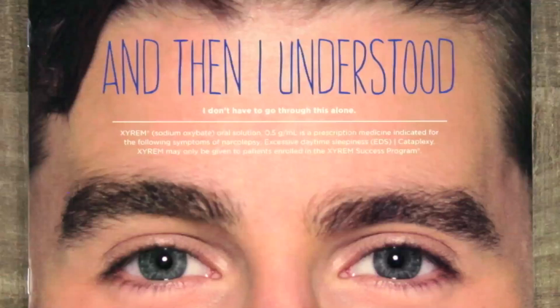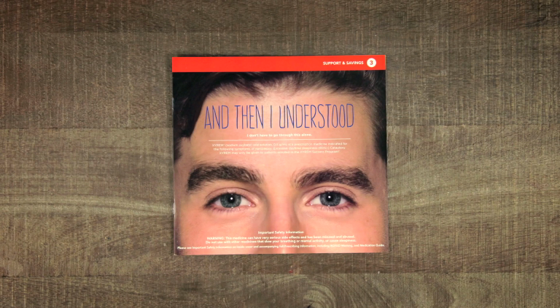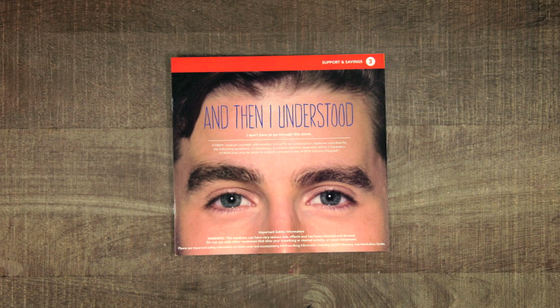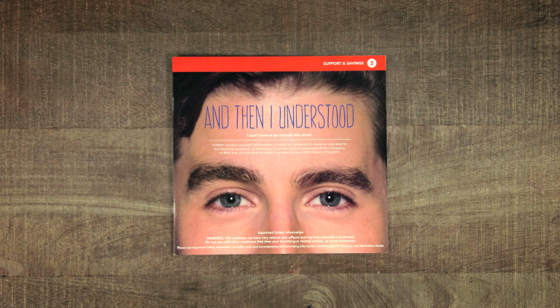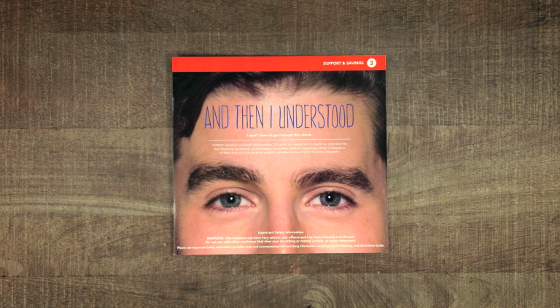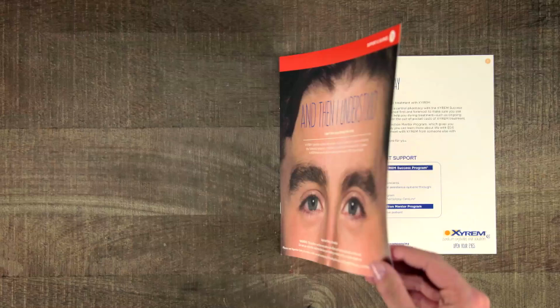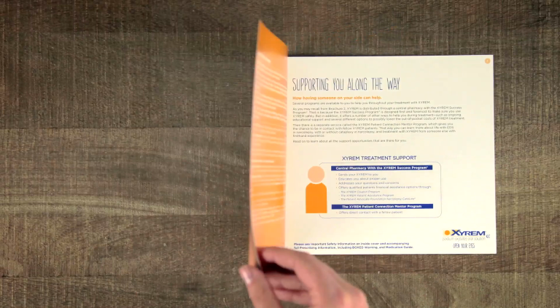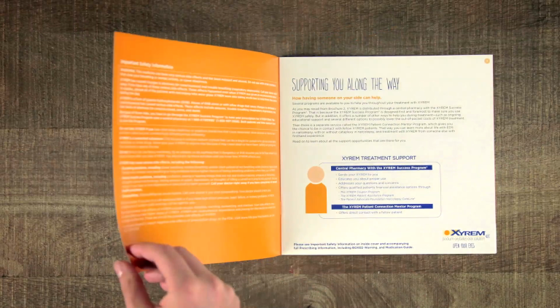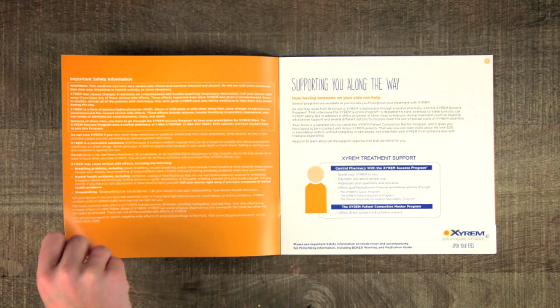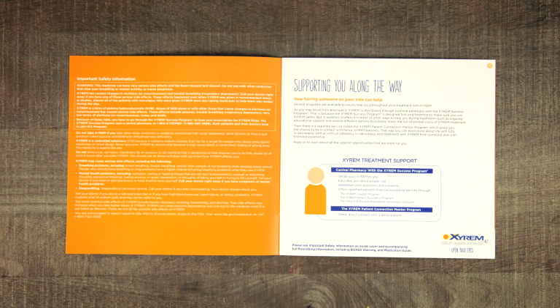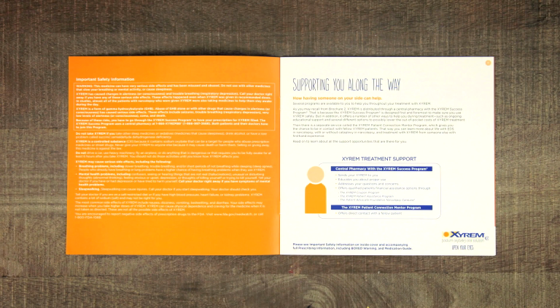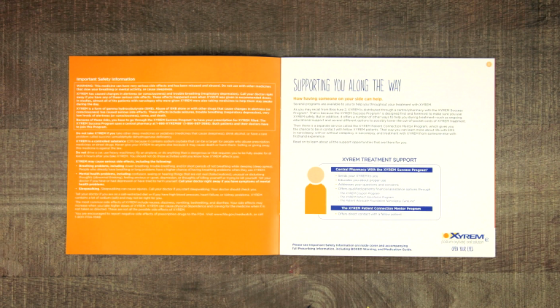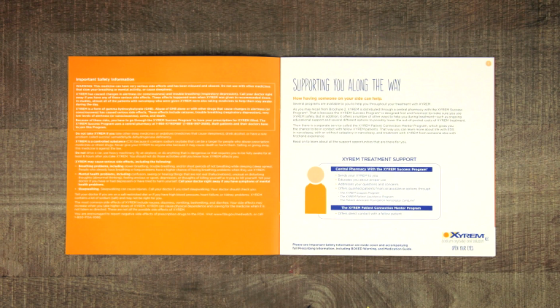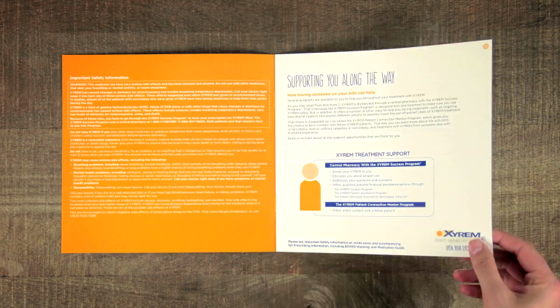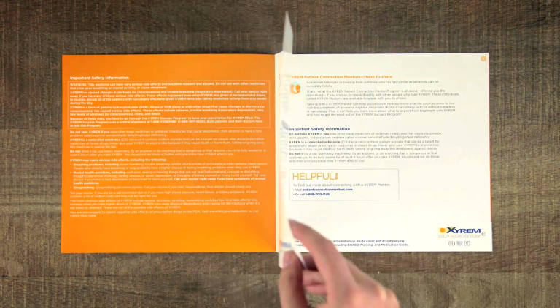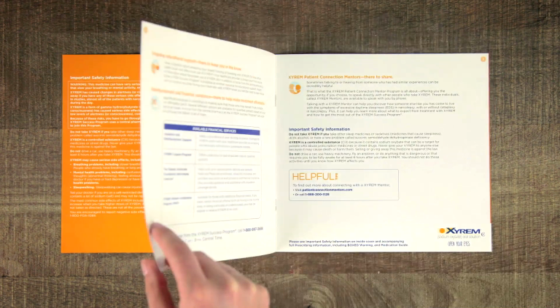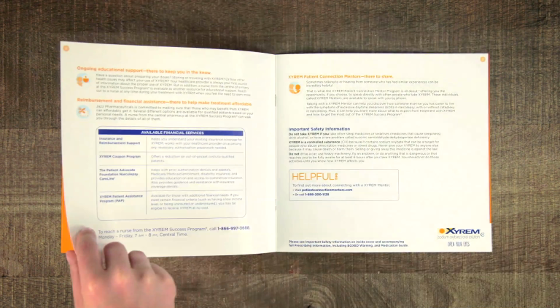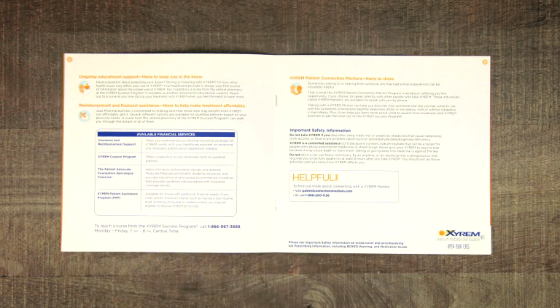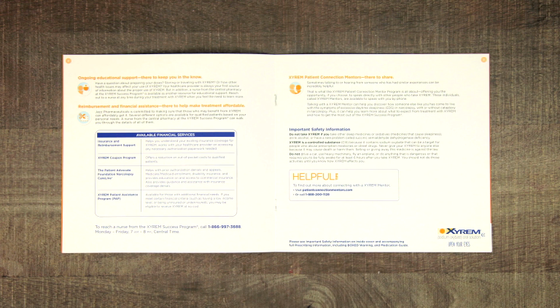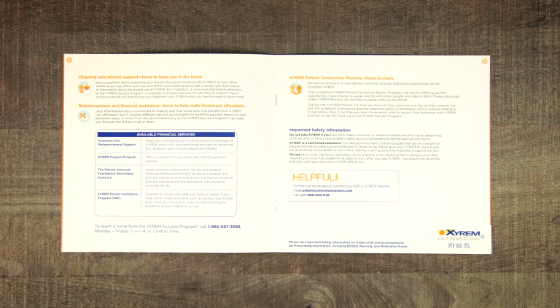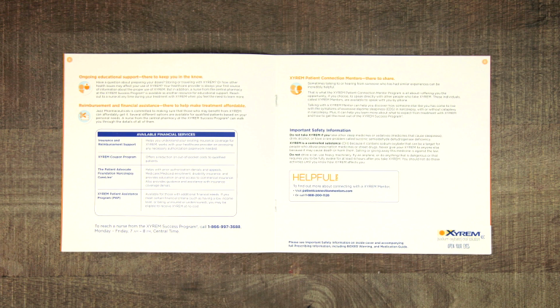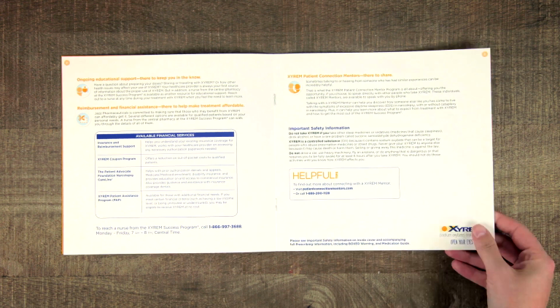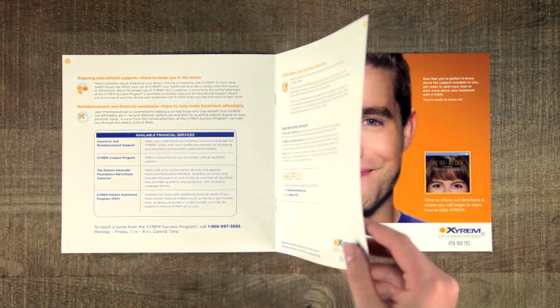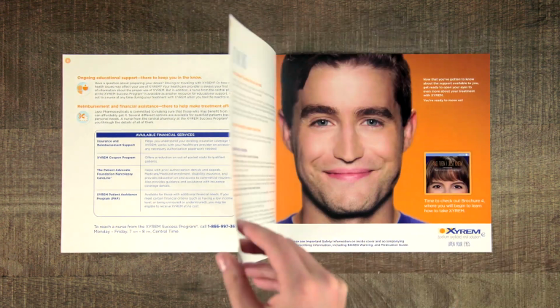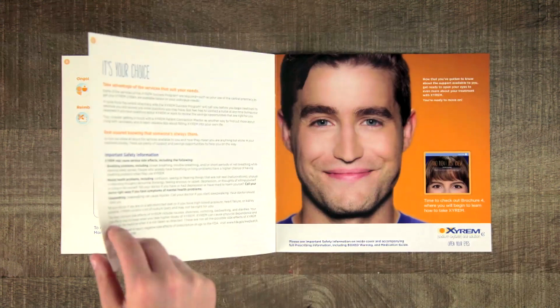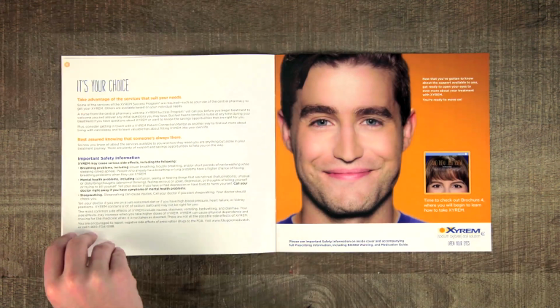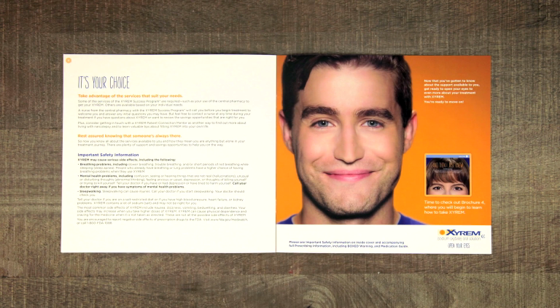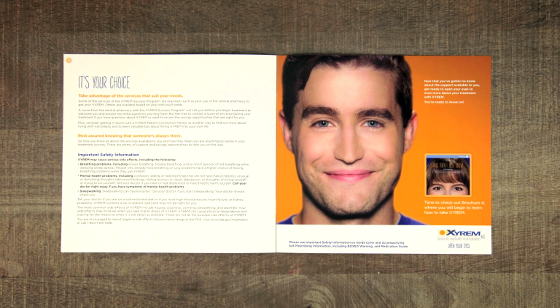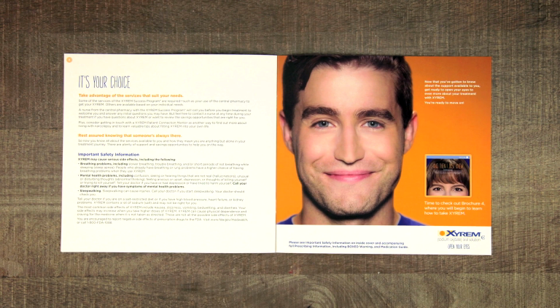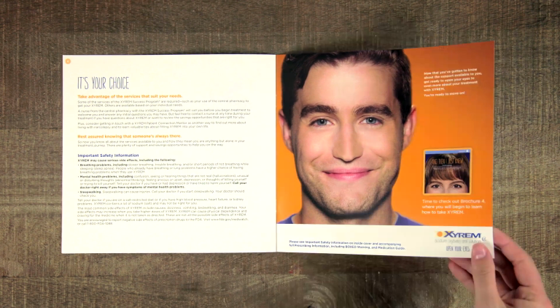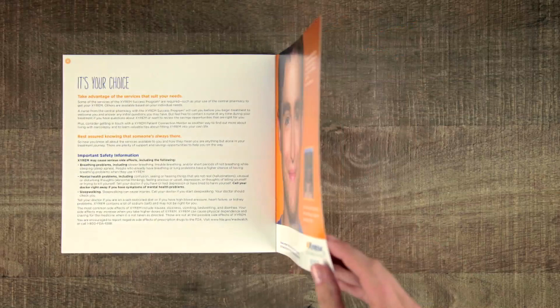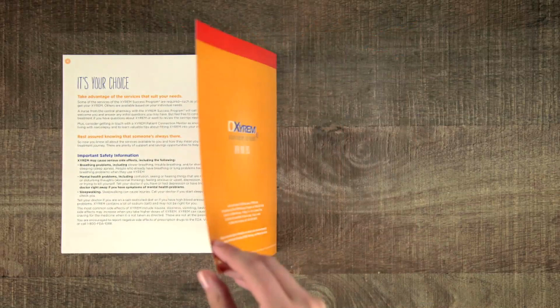The third brochure shows patients ways to lower their out-of-pocket costs and get answers to their questions about Xyrem. Included in this brochure is information about programs they can use to answer their questions, get financial help, and even connect with a patient mentor.